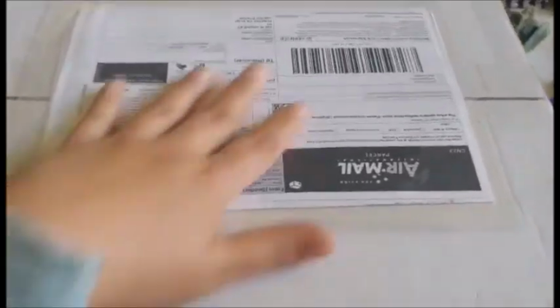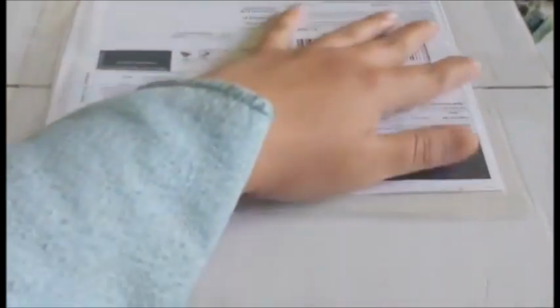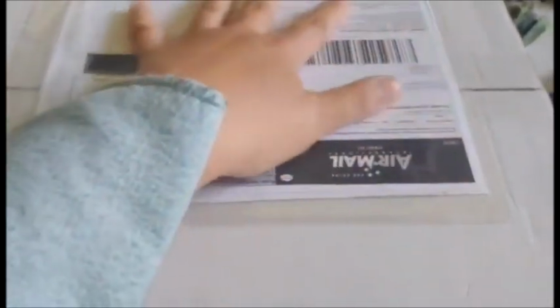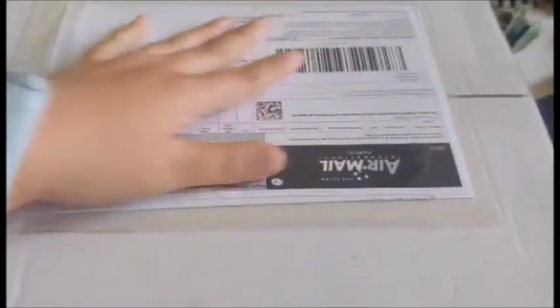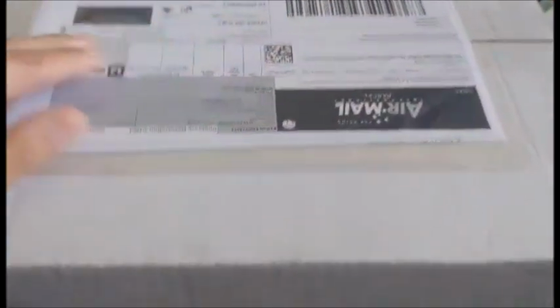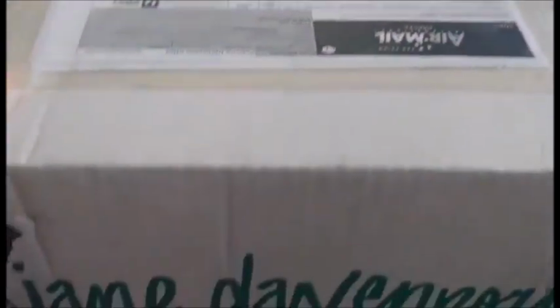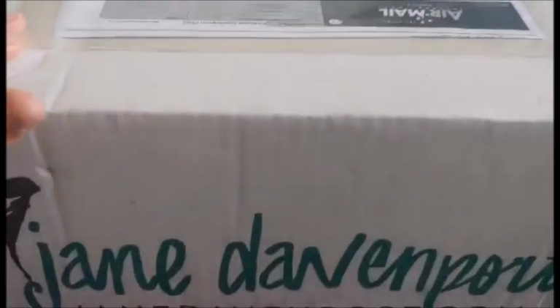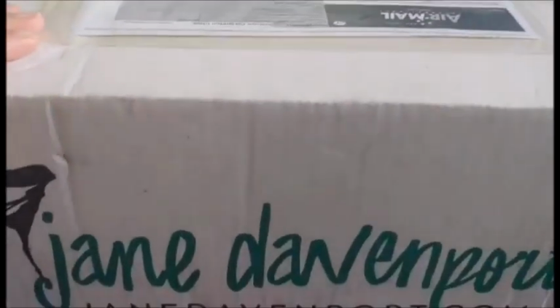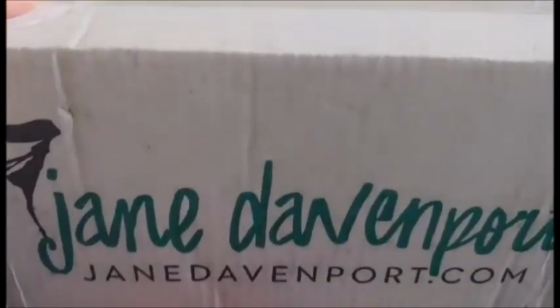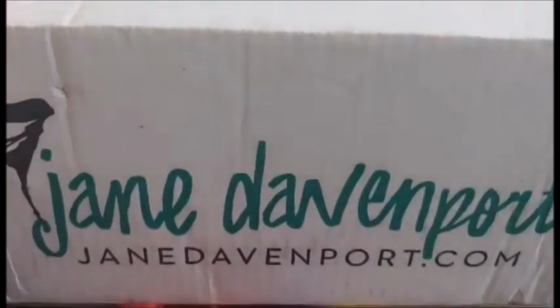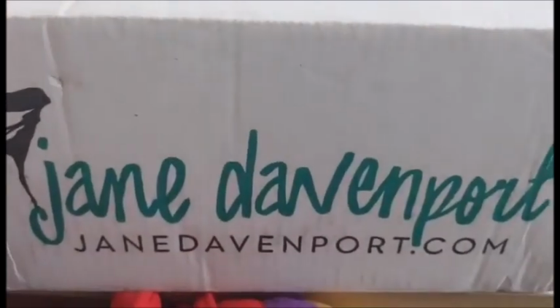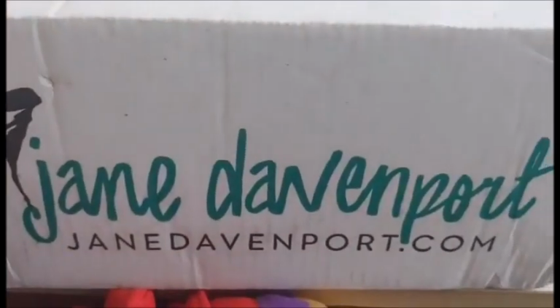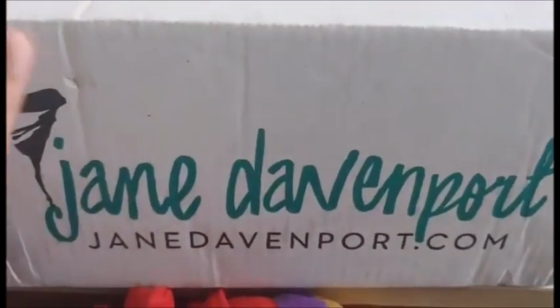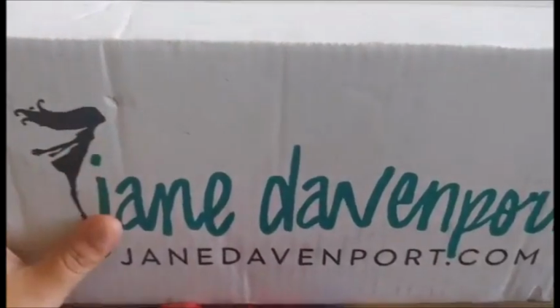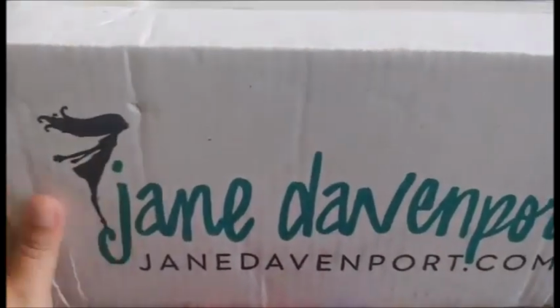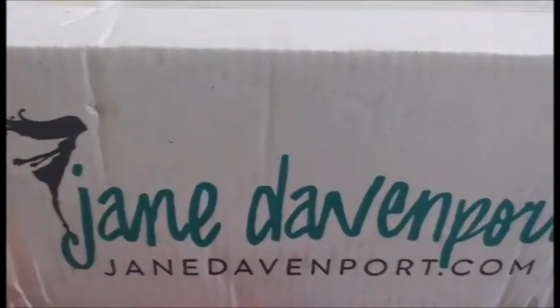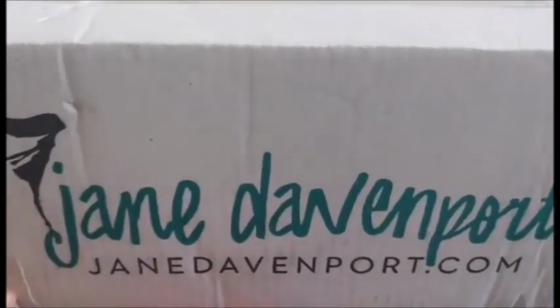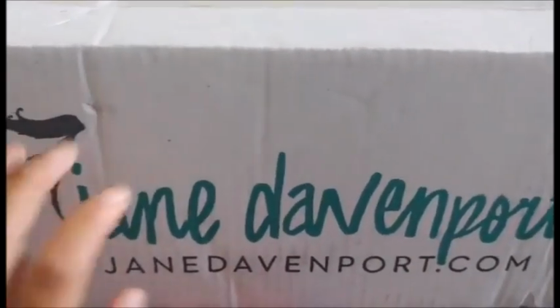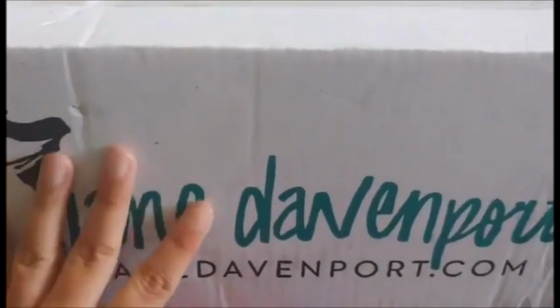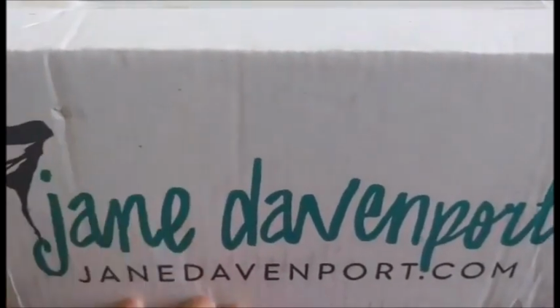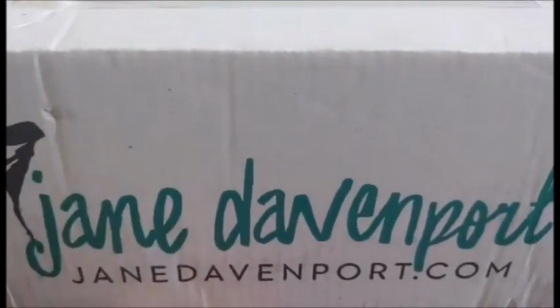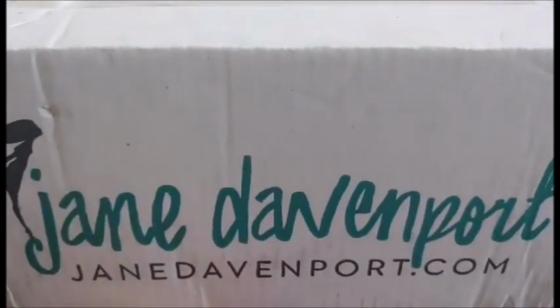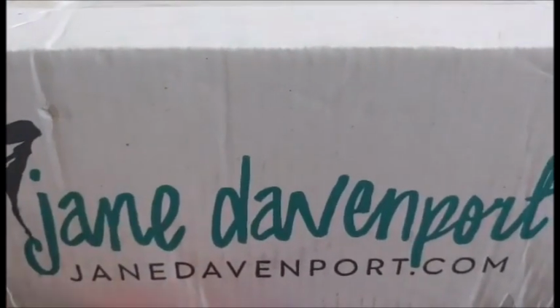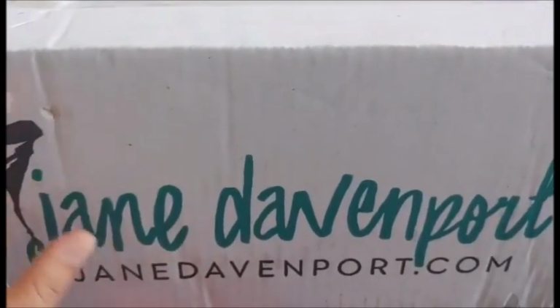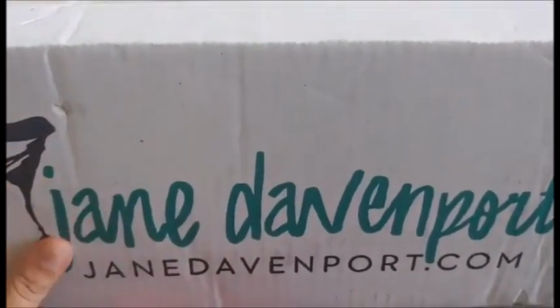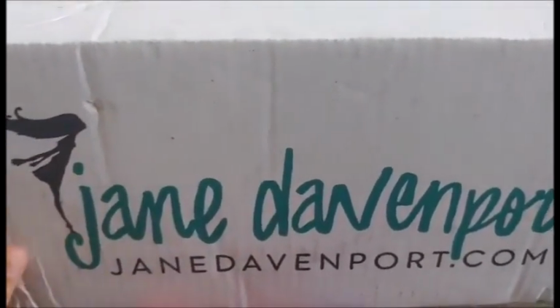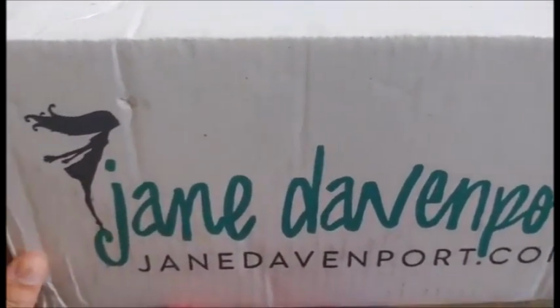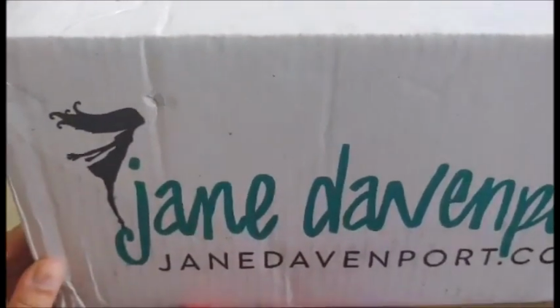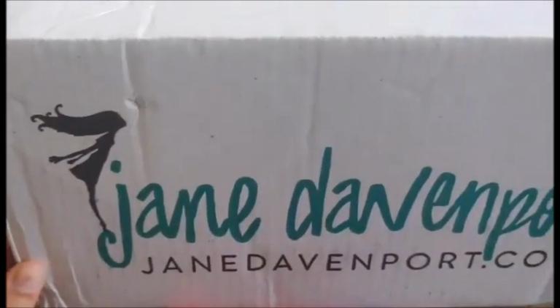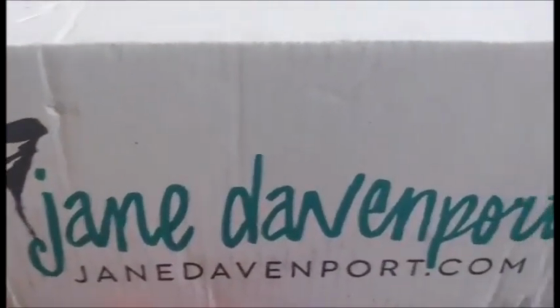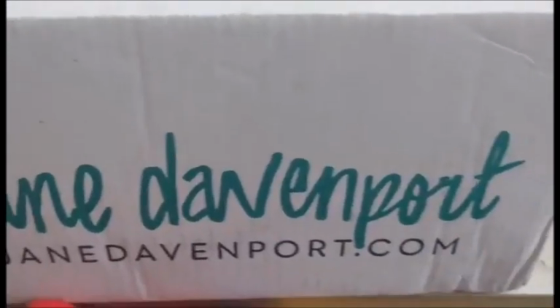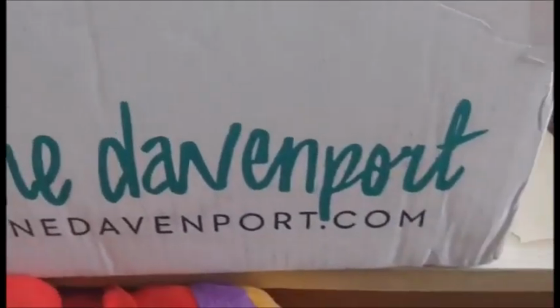Hi YouTube! So I finally got my Jane Davenport package. It took about a couple weeks to ship, which is pretty quick for international shipping.